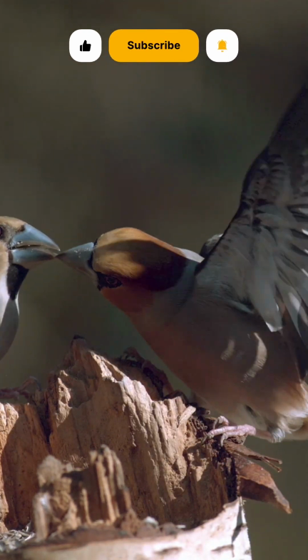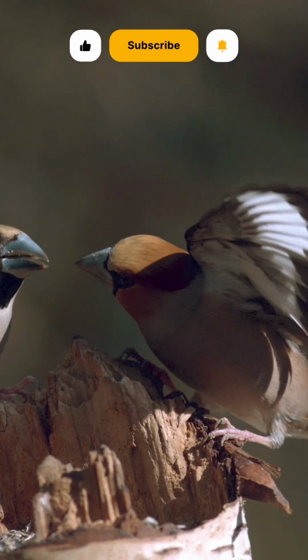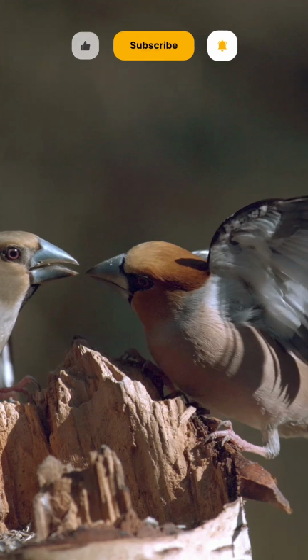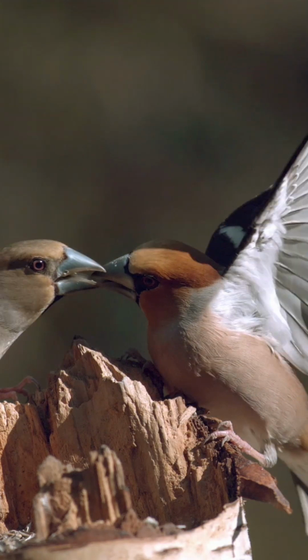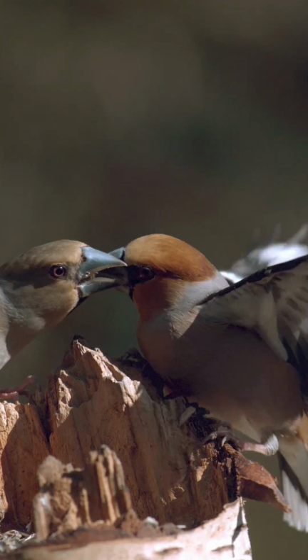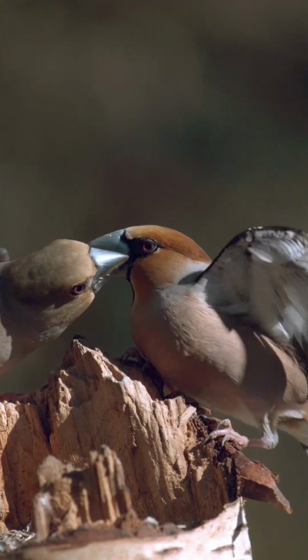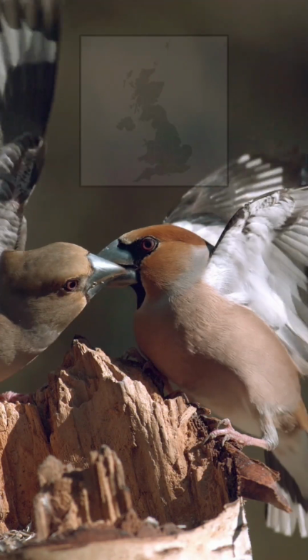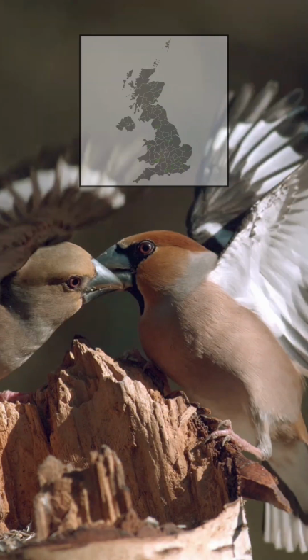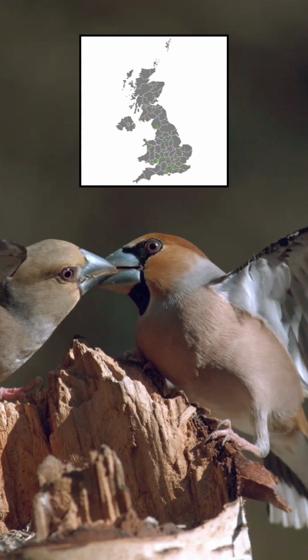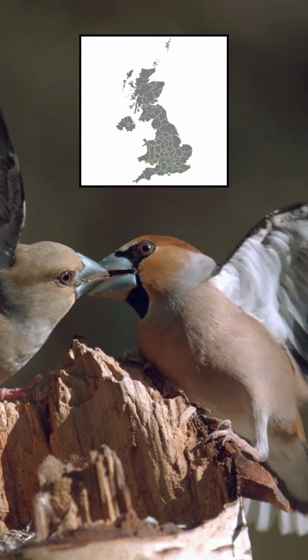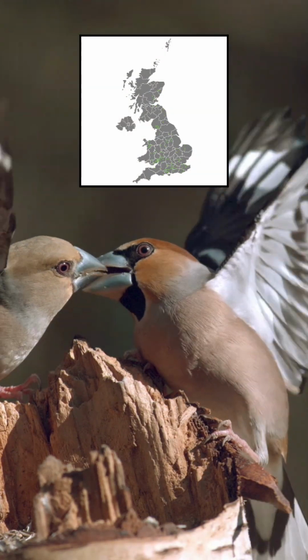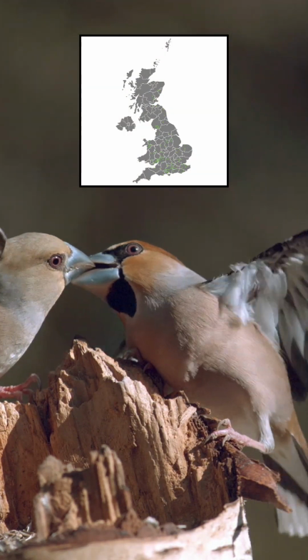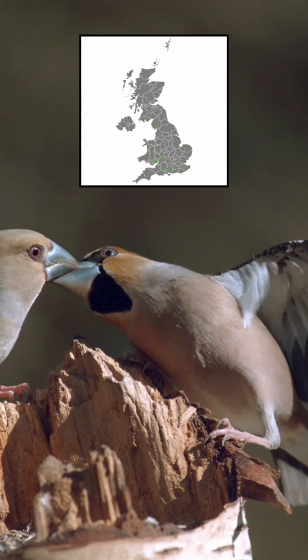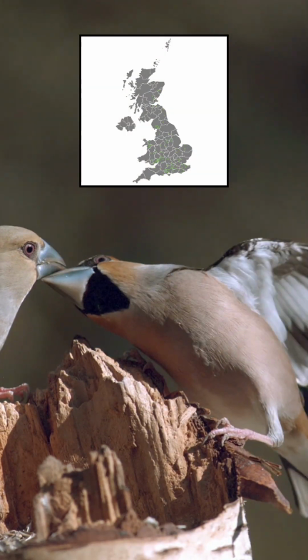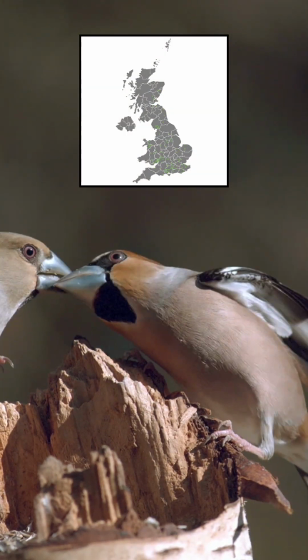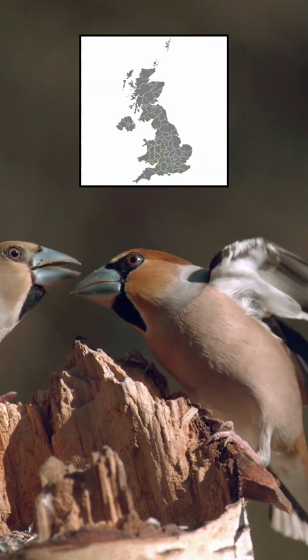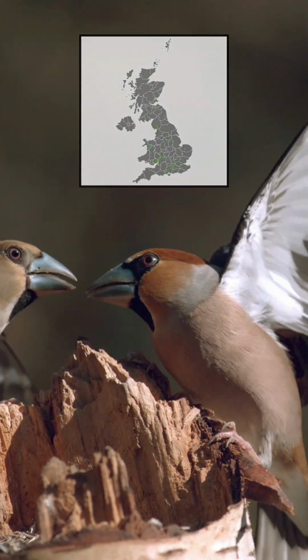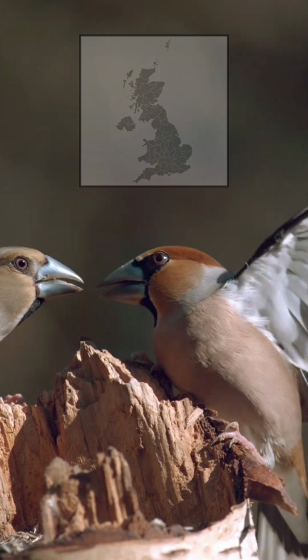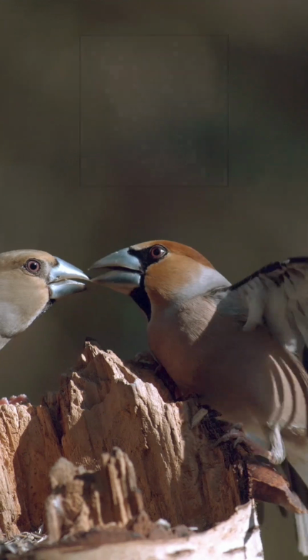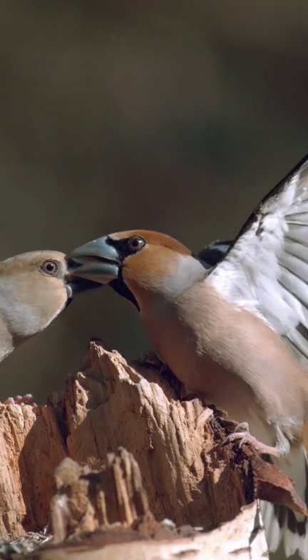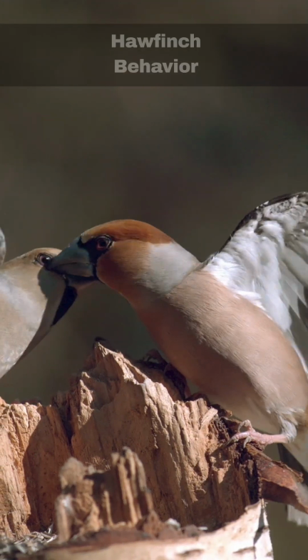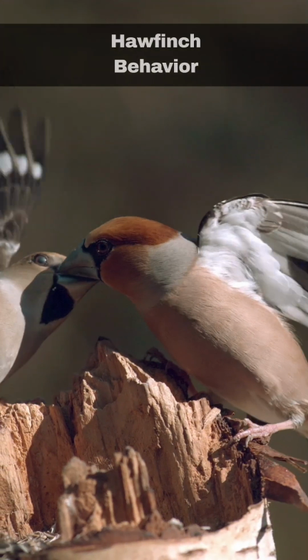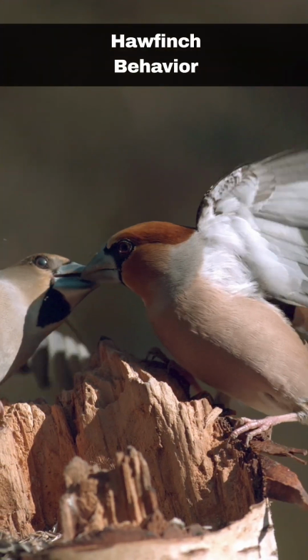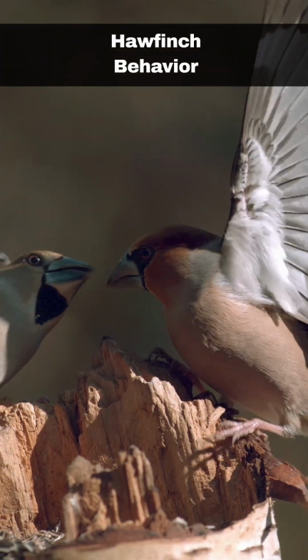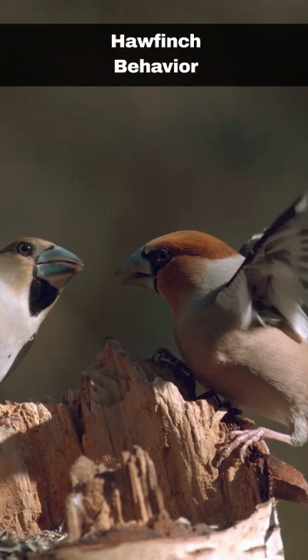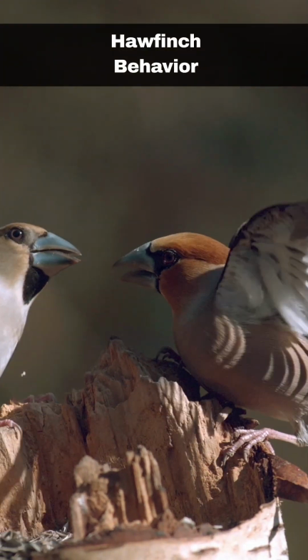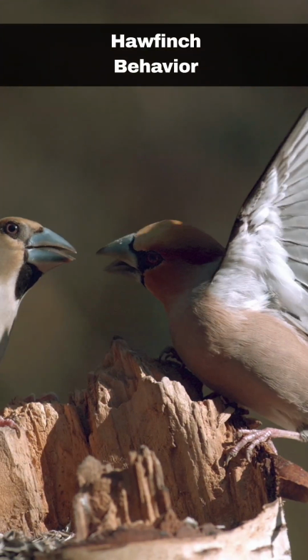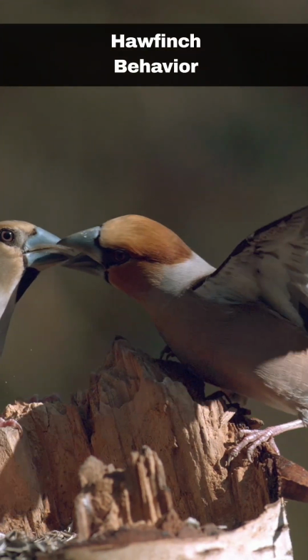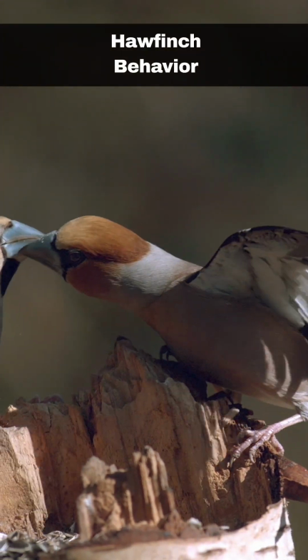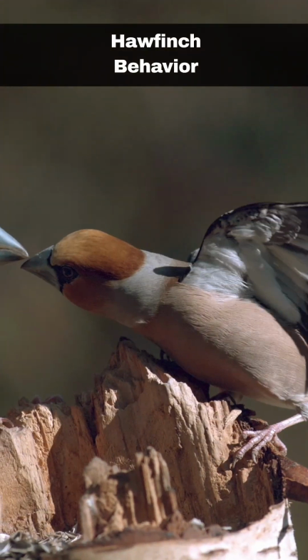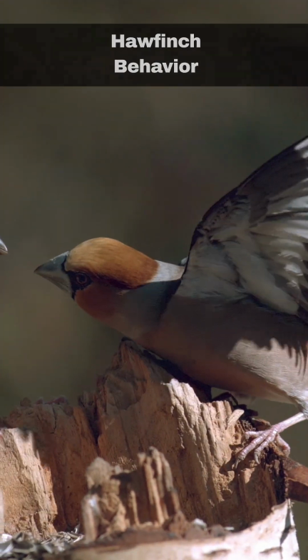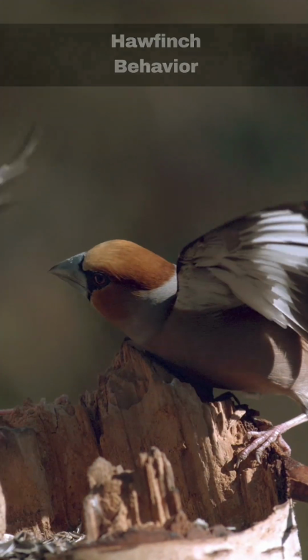Numbers are bolstered during the winter months with an influx of thousands of hawfinches from northern Europe. Hawfinches are quite shy birds, which is another reason they are difficult to spot.